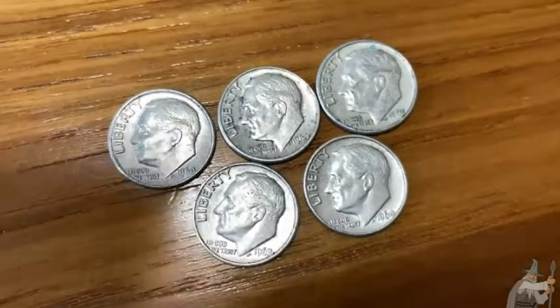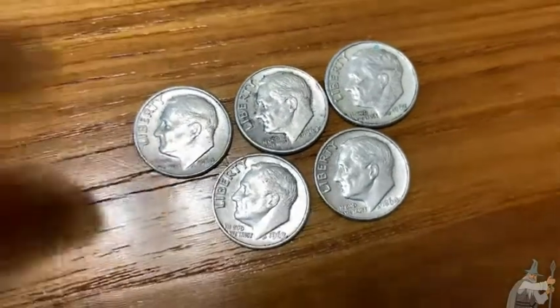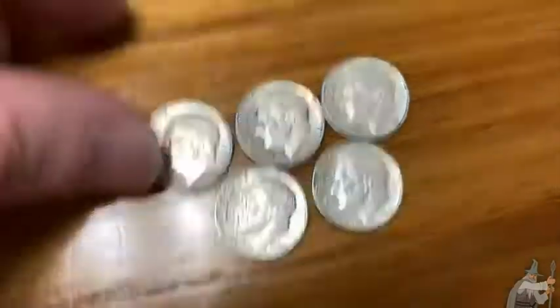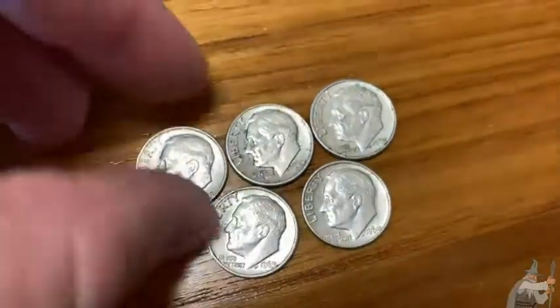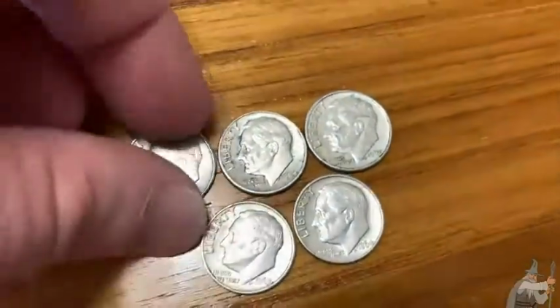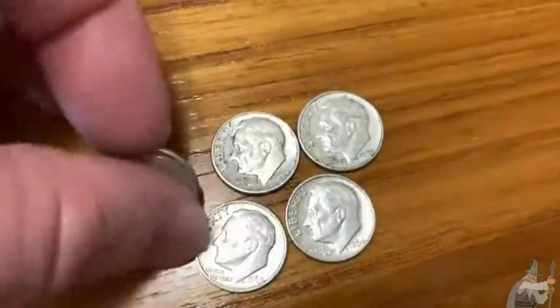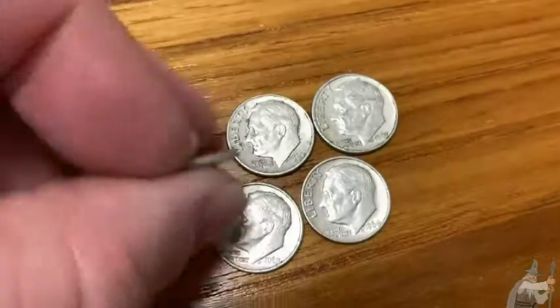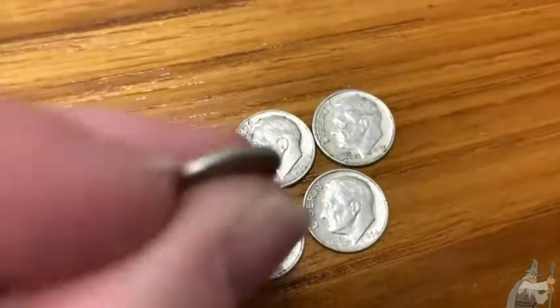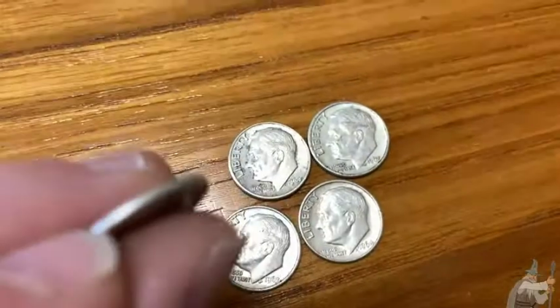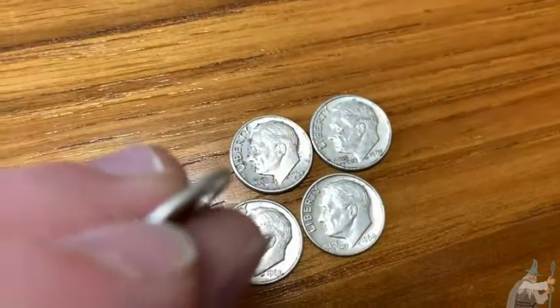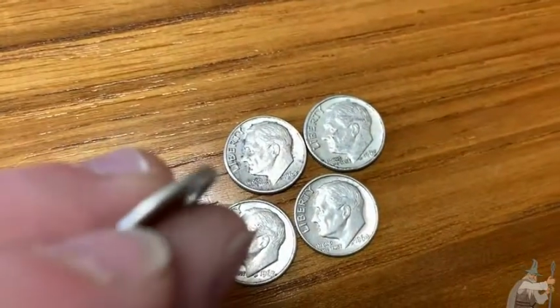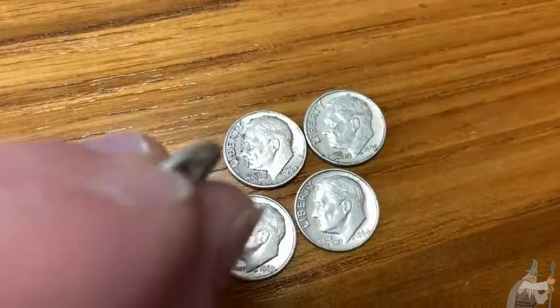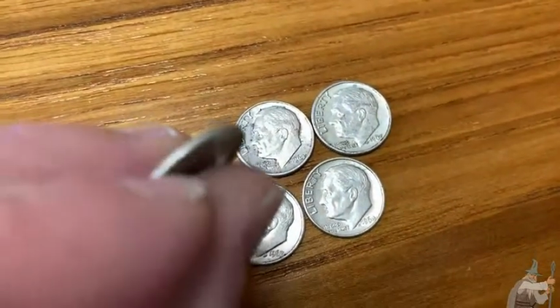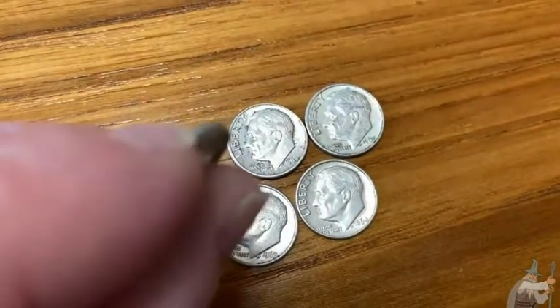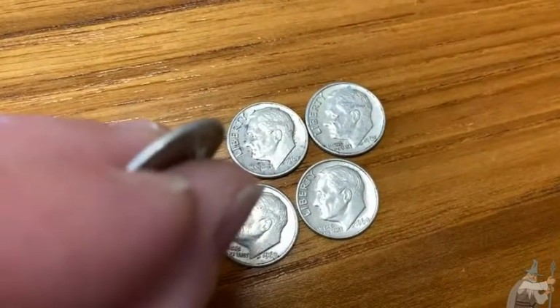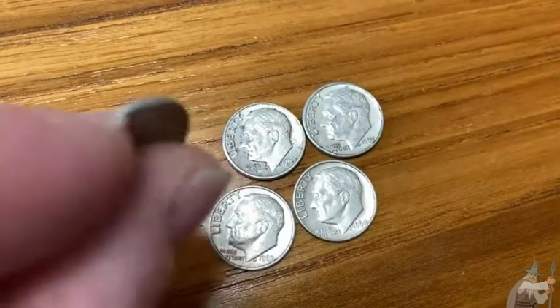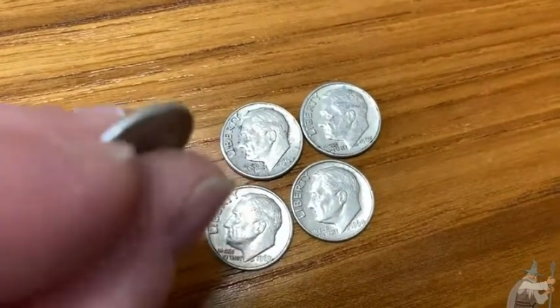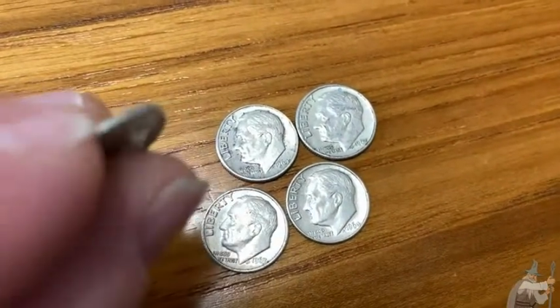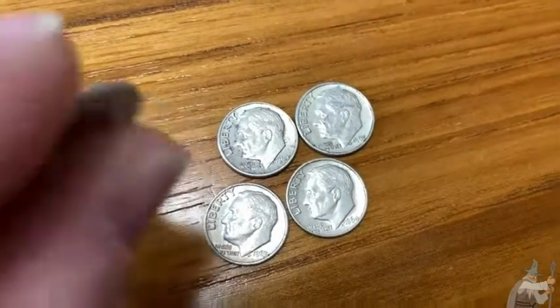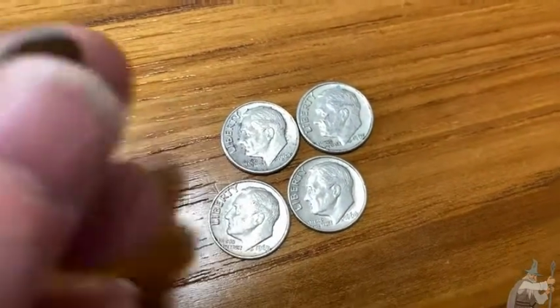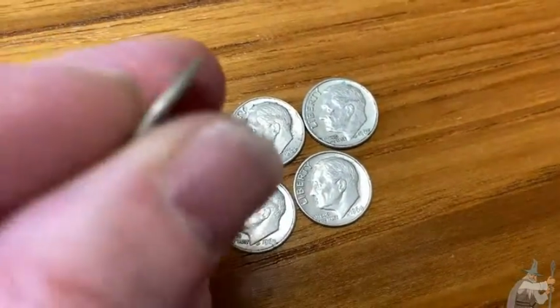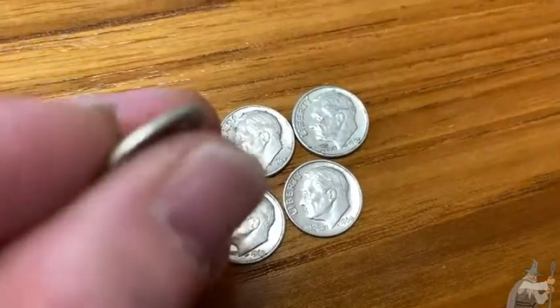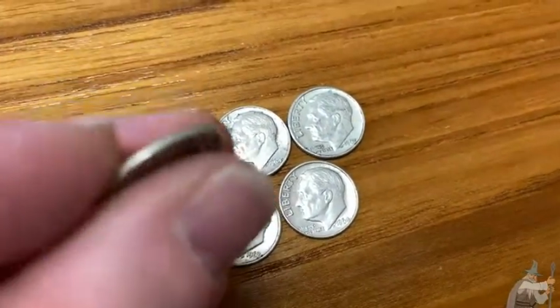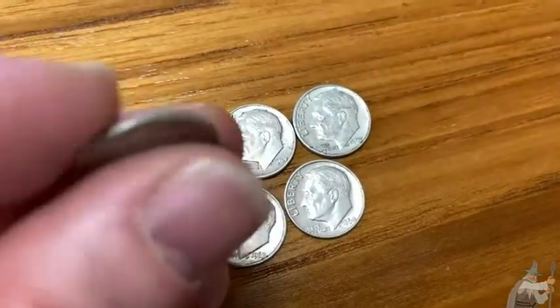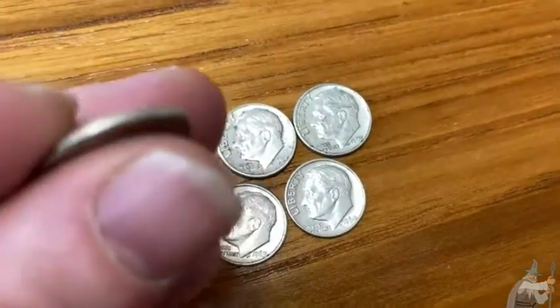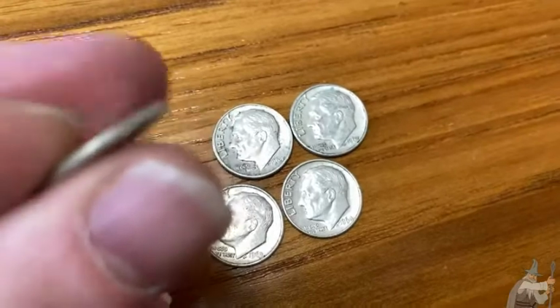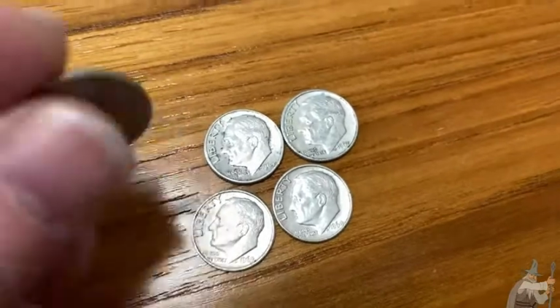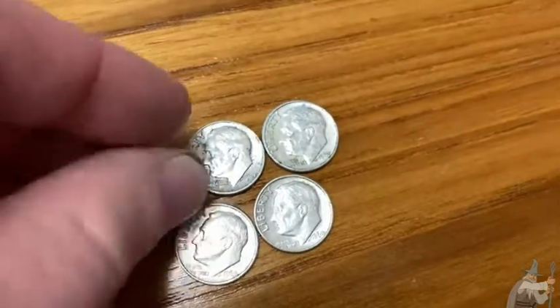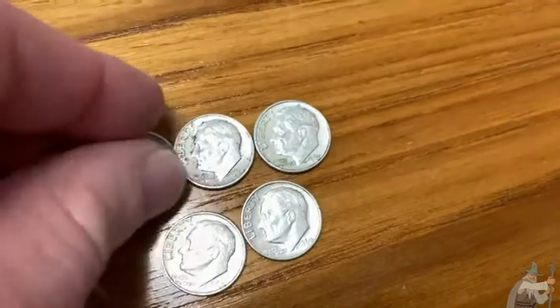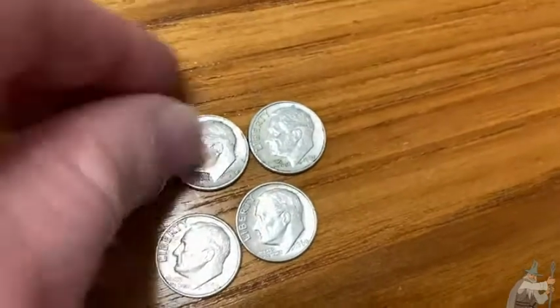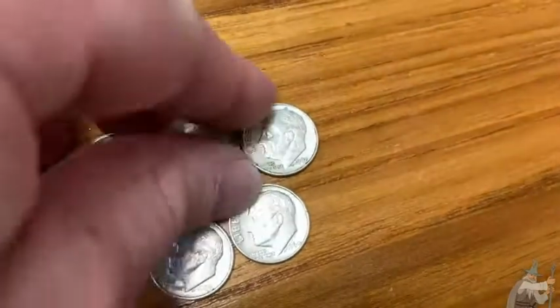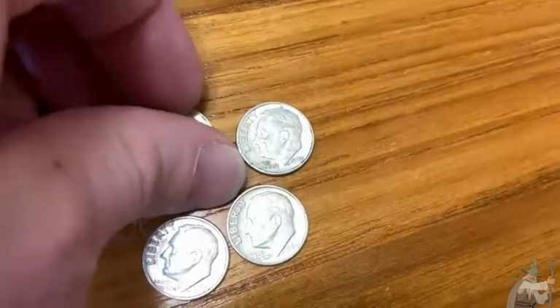The second way you can tell is if you look at the edge, you see how it's silver. If you take a dime from 1965, the edge is not going to be that silver color. So it's just an easy way to check.